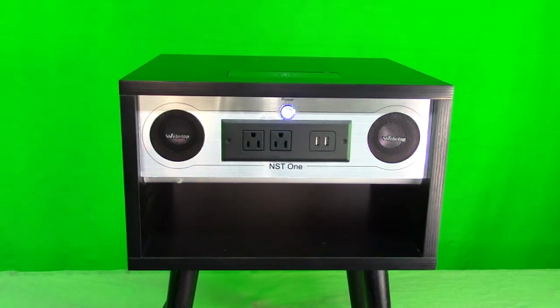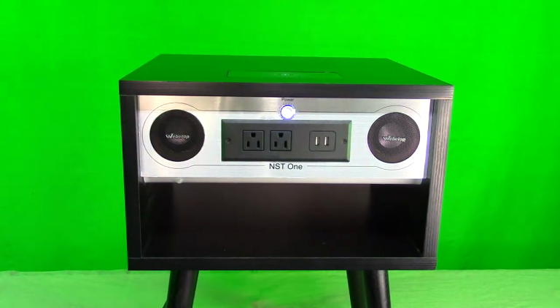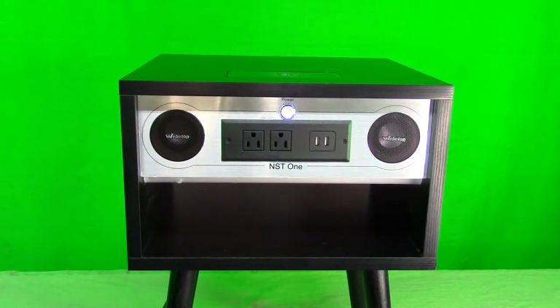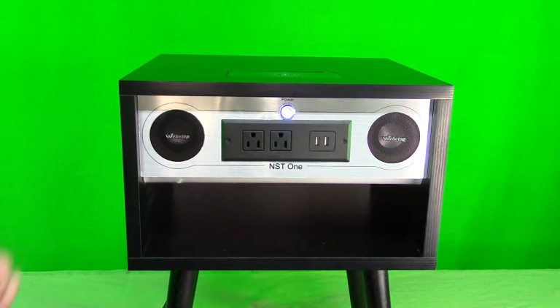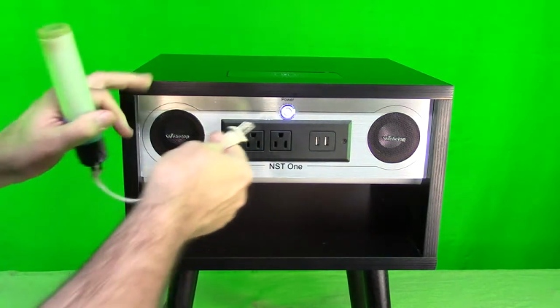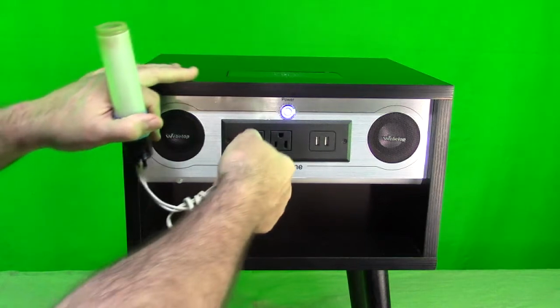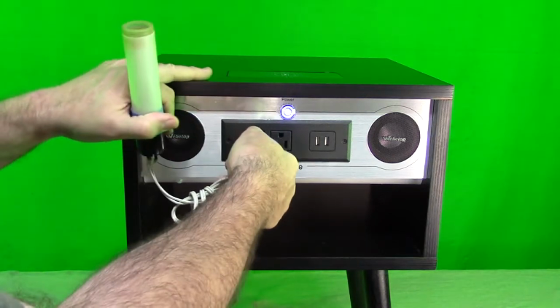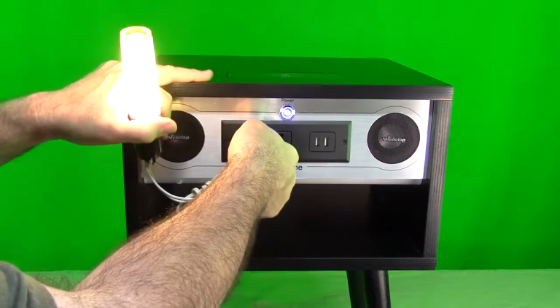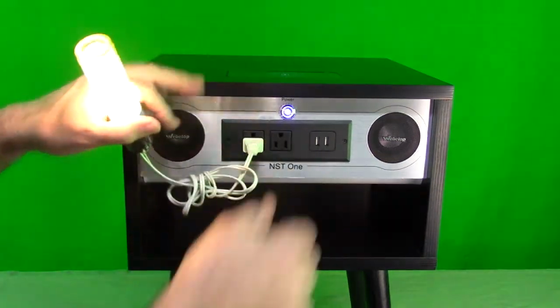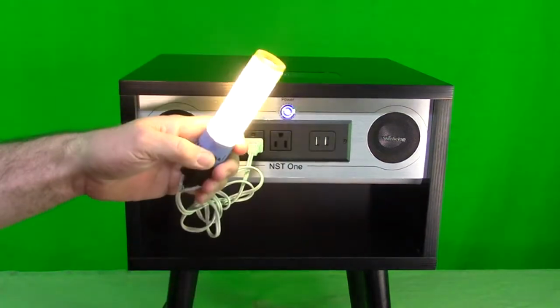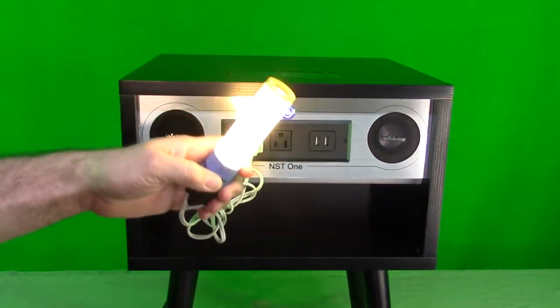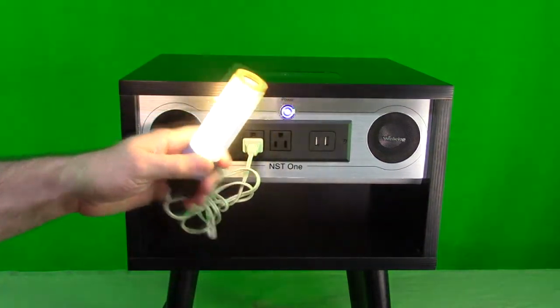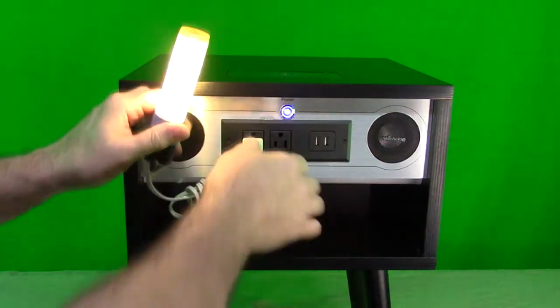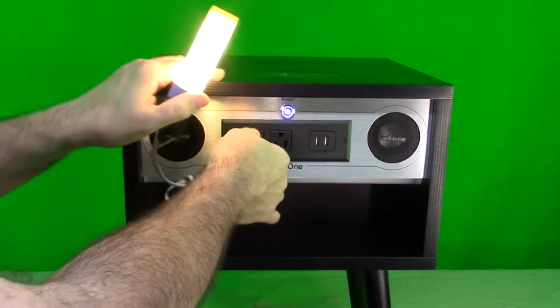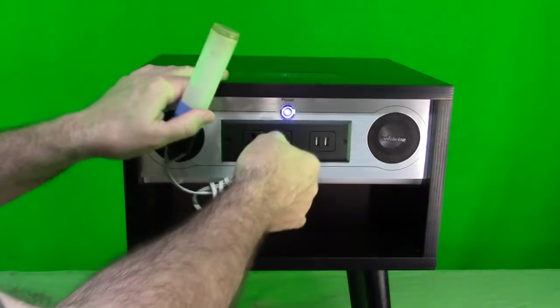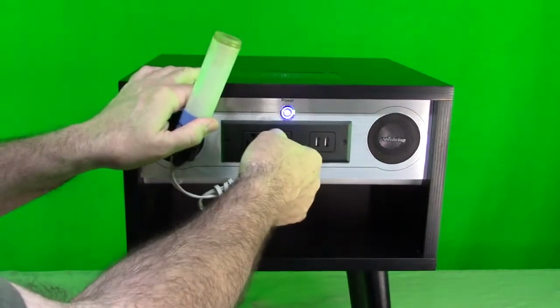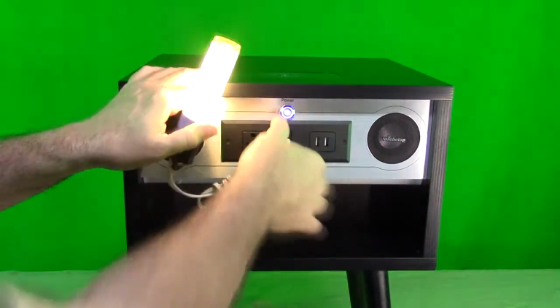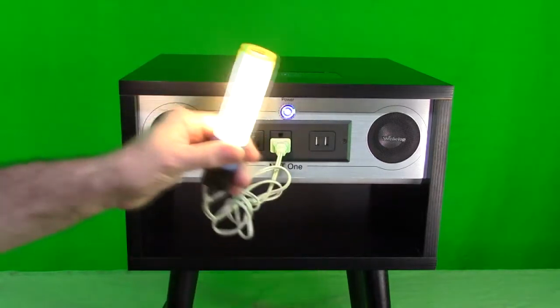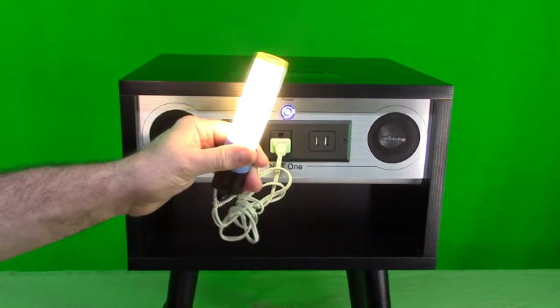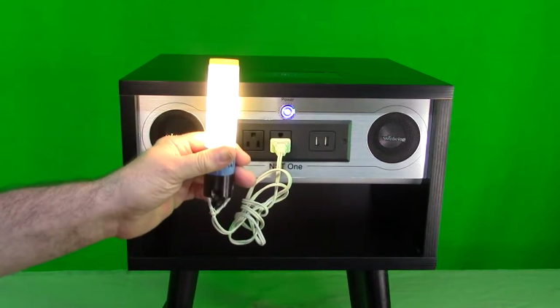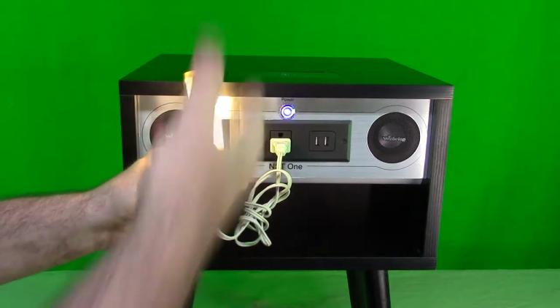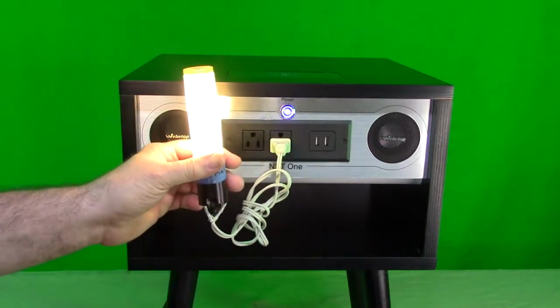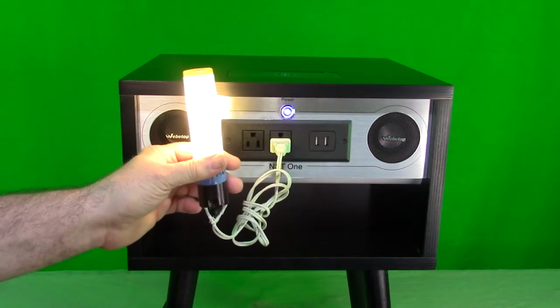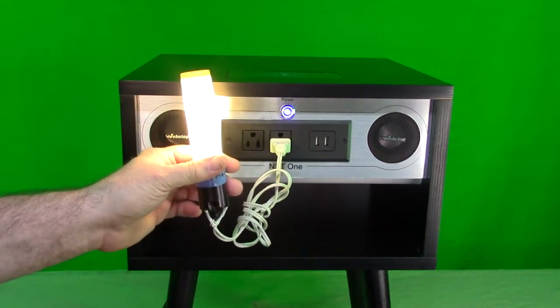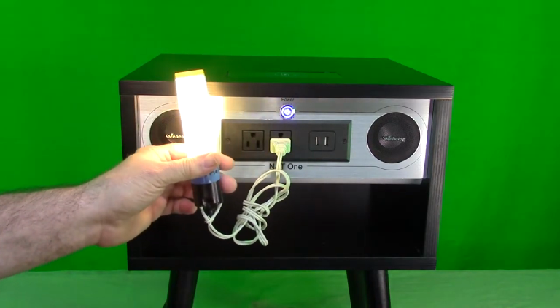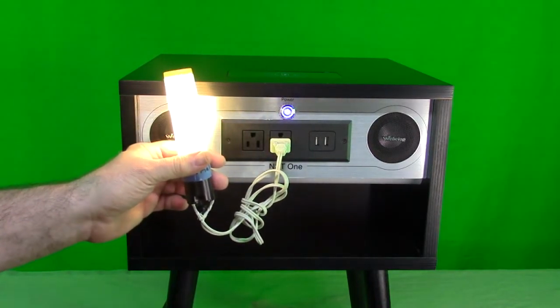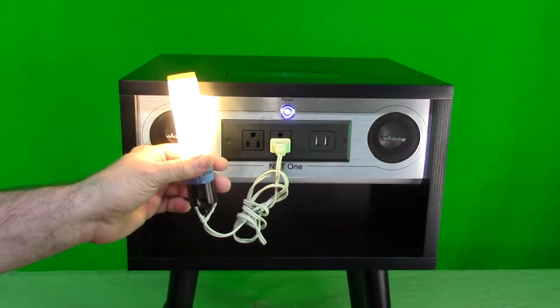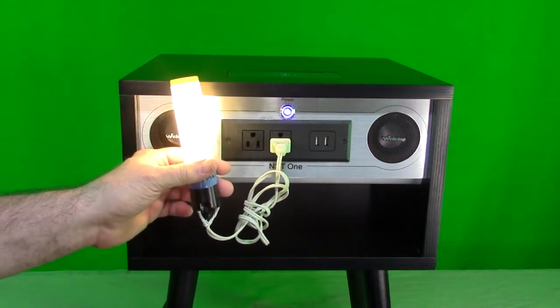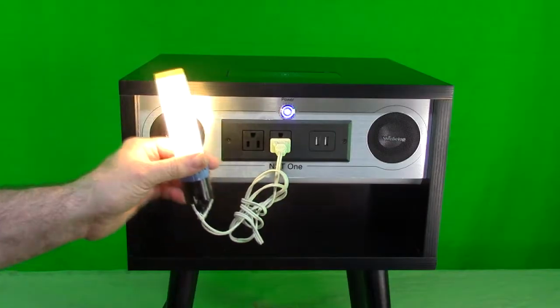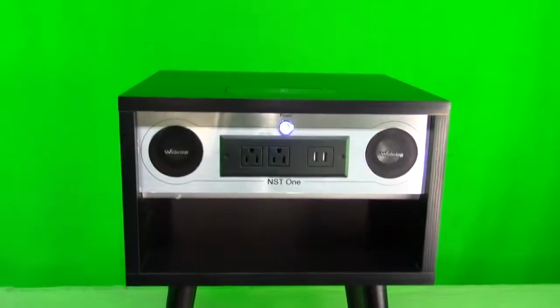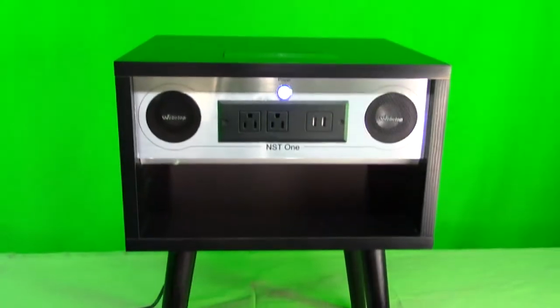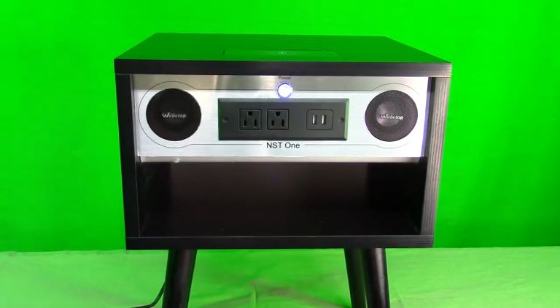Now let's test the AC plug — you can see the light comes on. Very nice — you have the ability to plug in two devices at 120 volts.